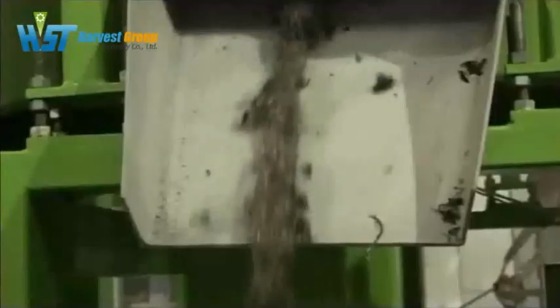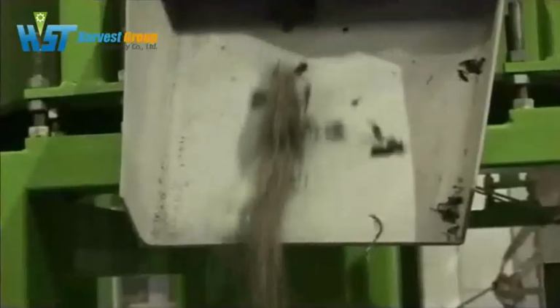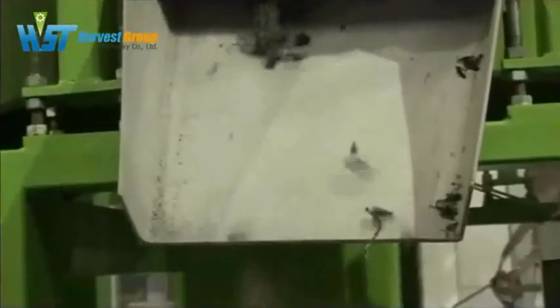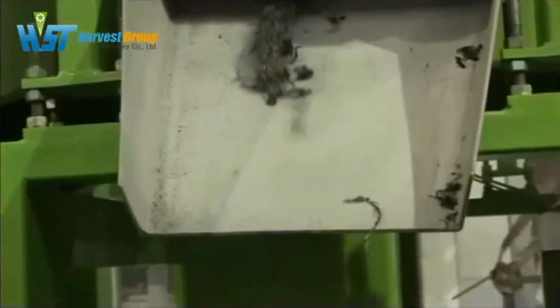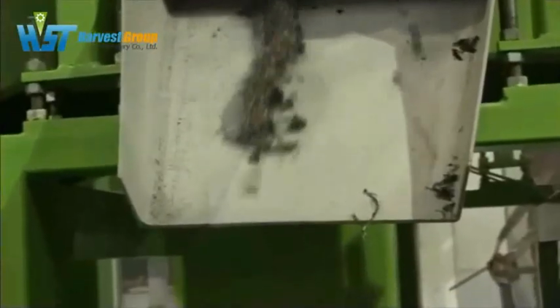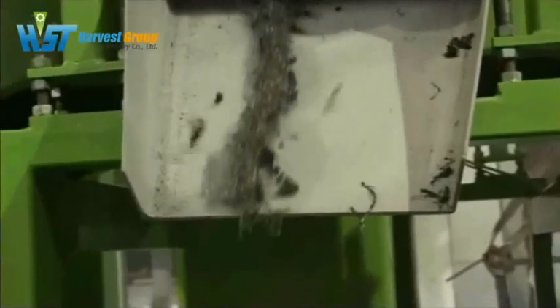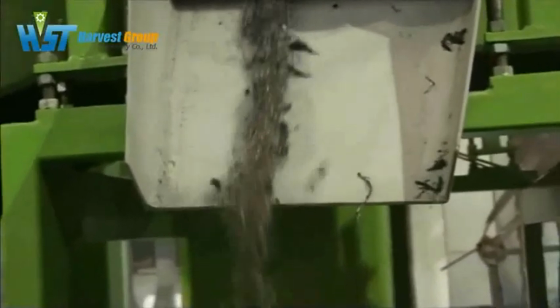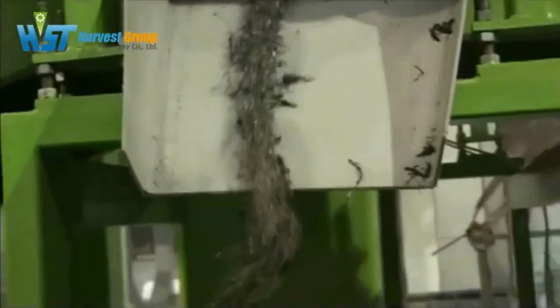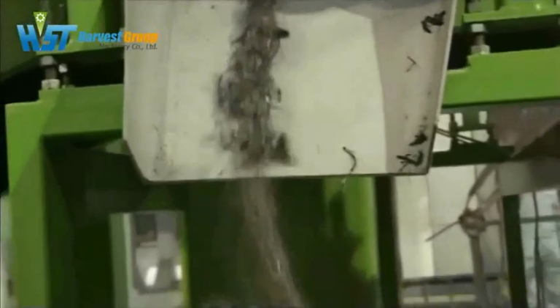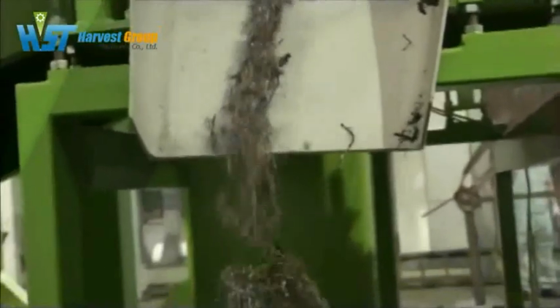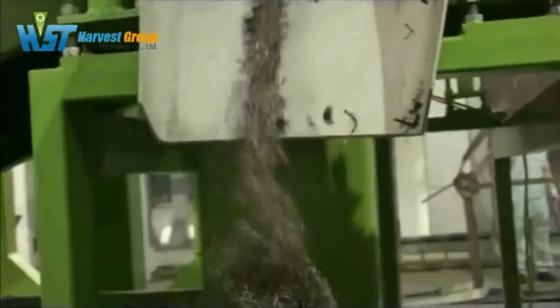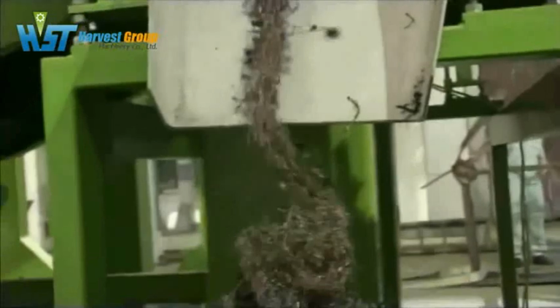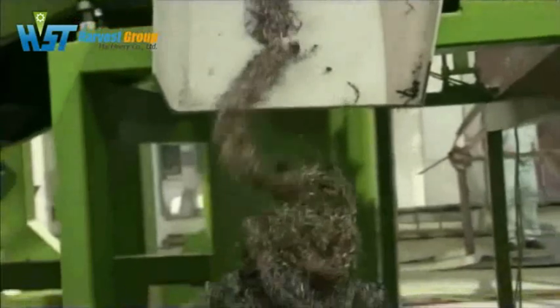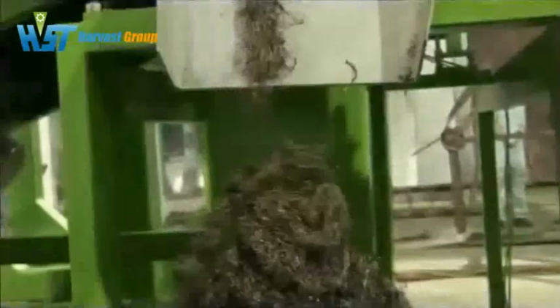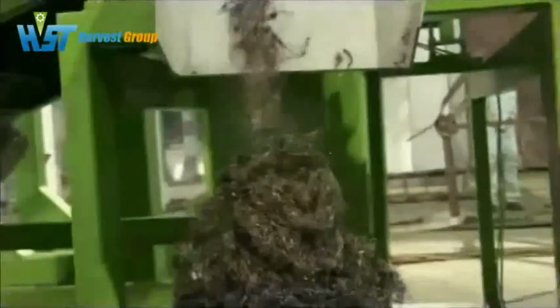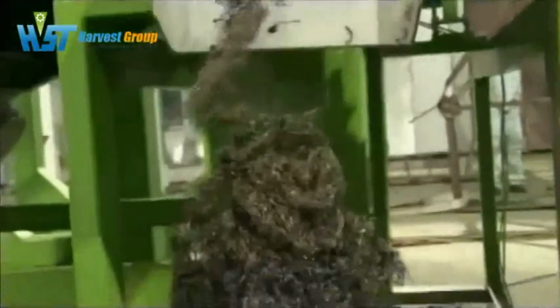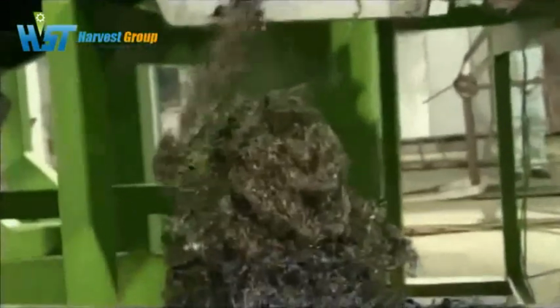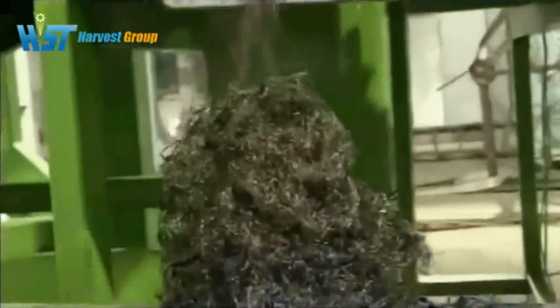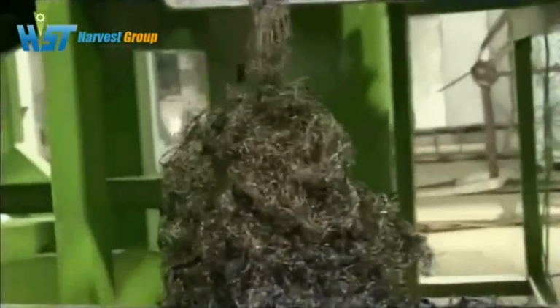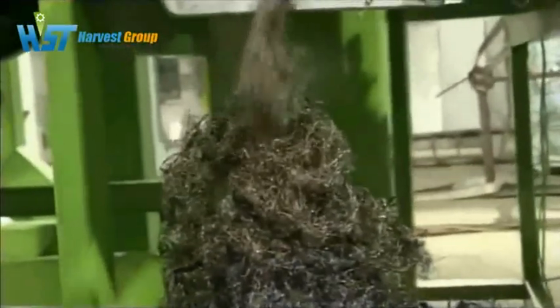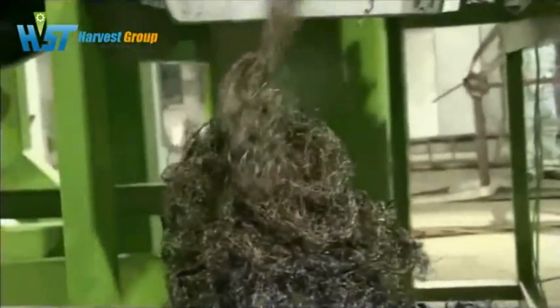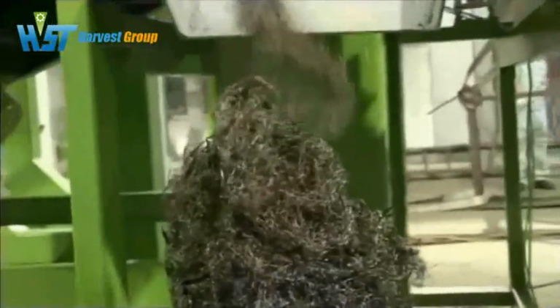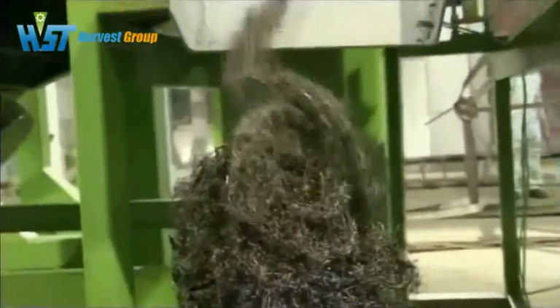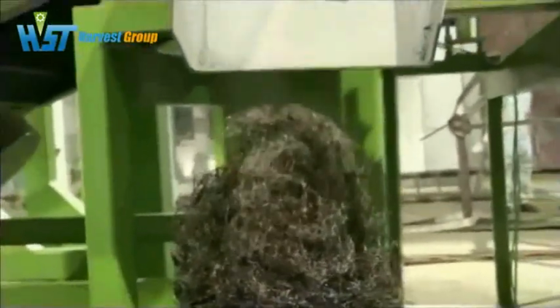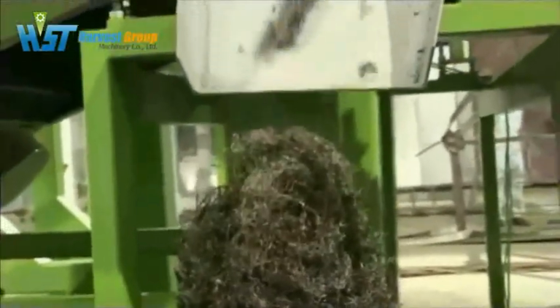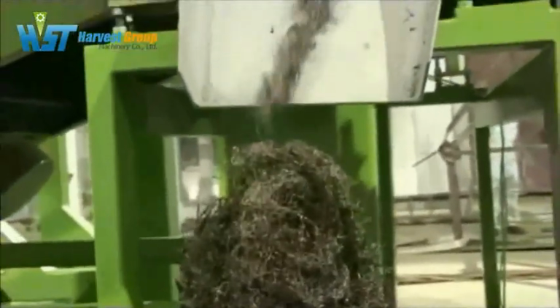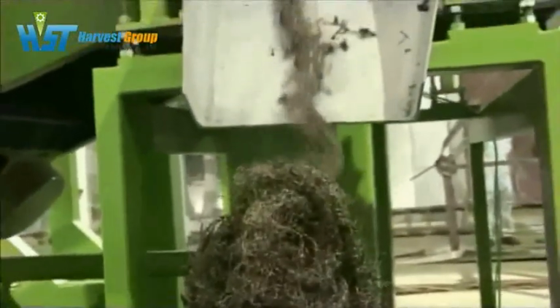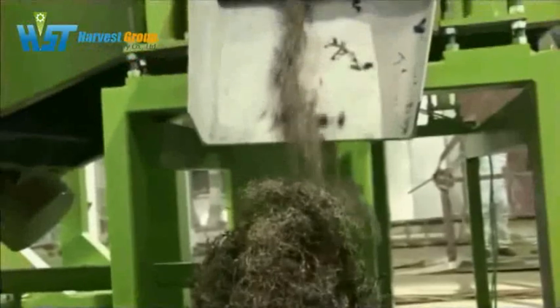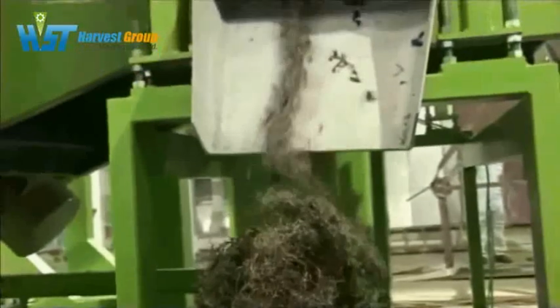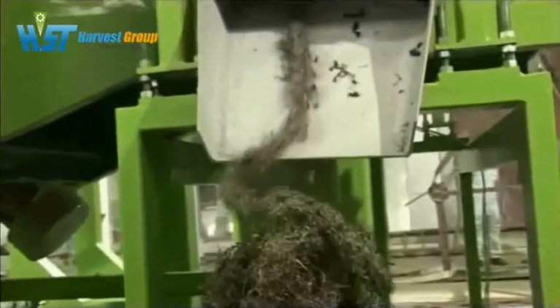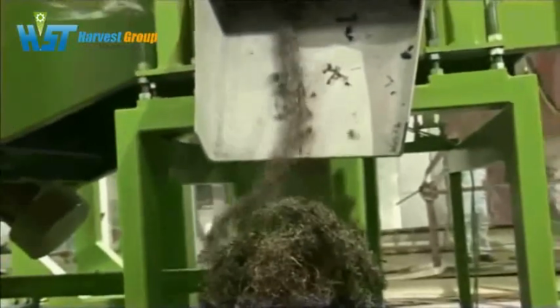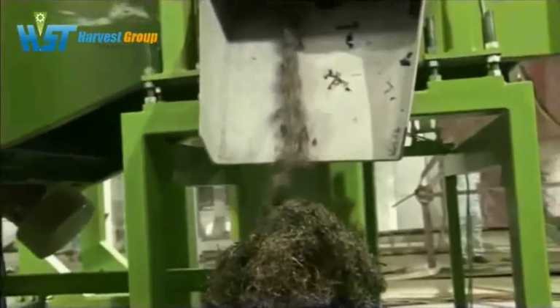This magnet machine can pick out the steel wire from the rubber. You can see the steel wire being extracted. It is fast, efficient, and clean.